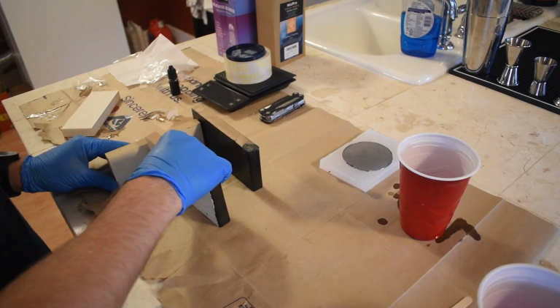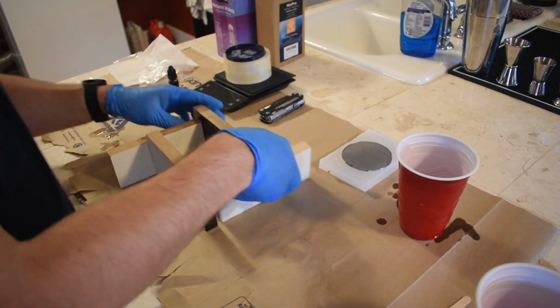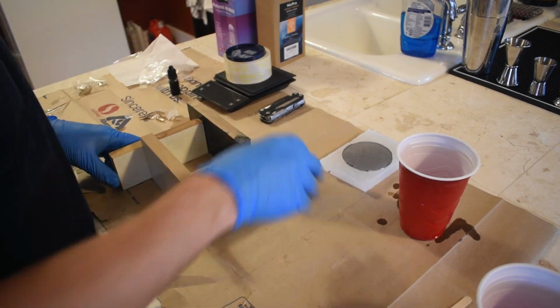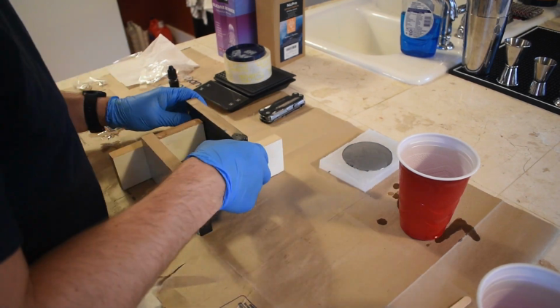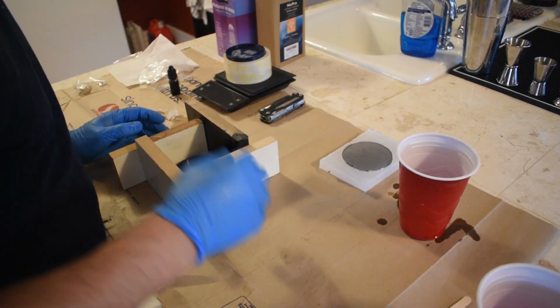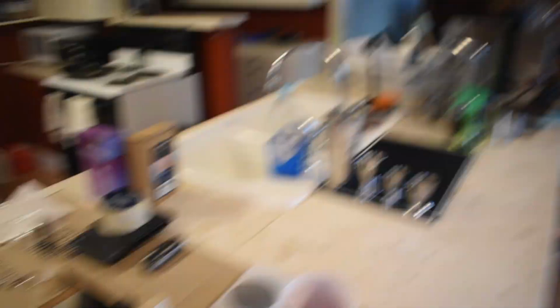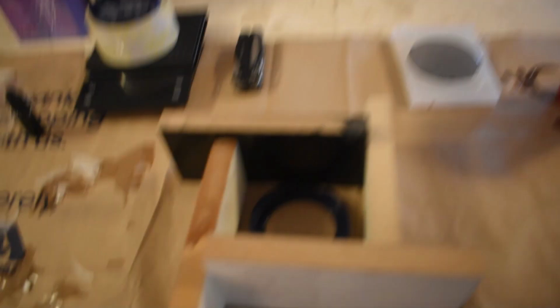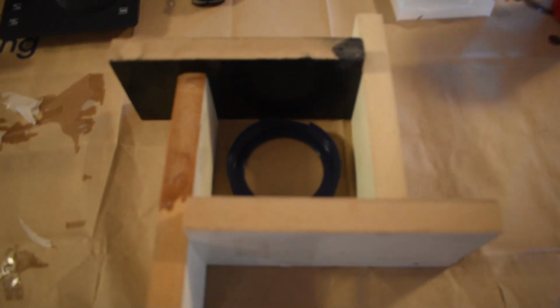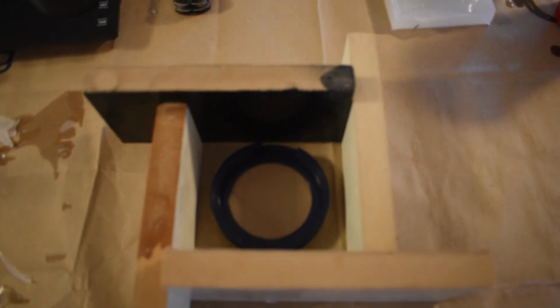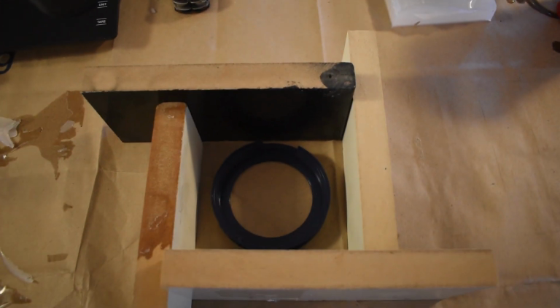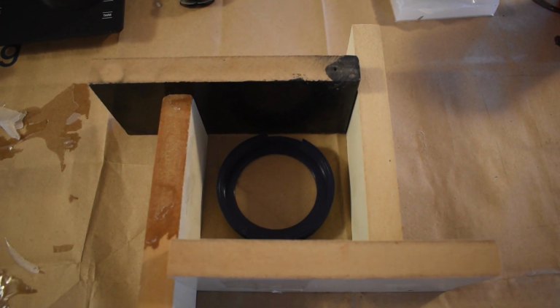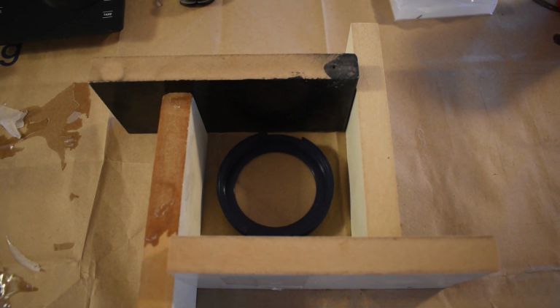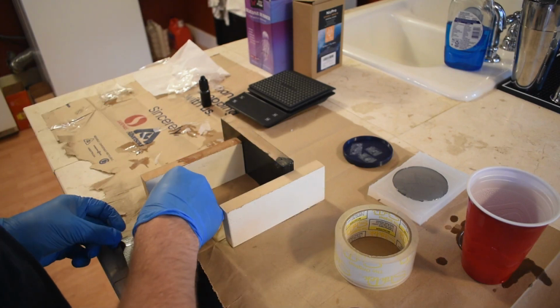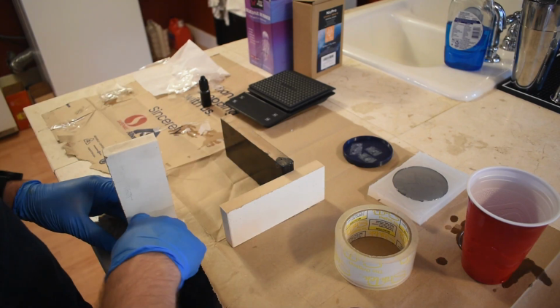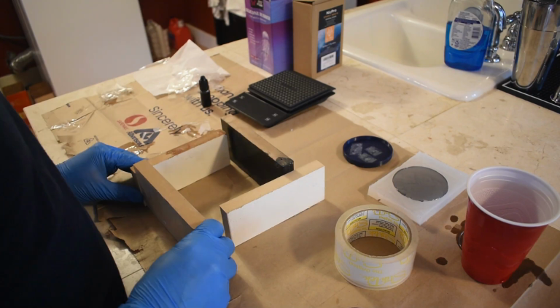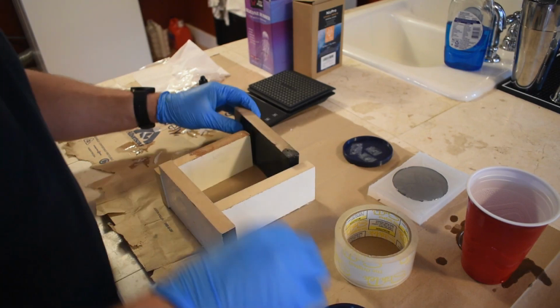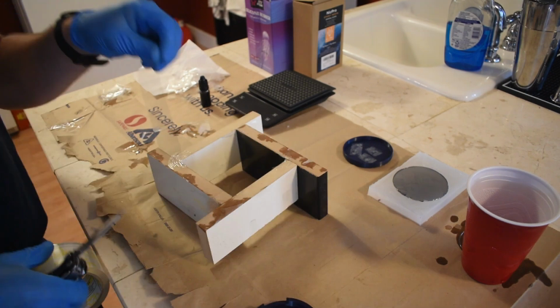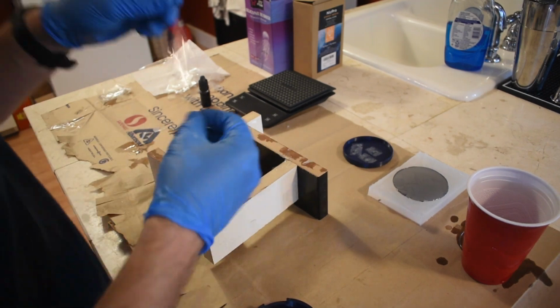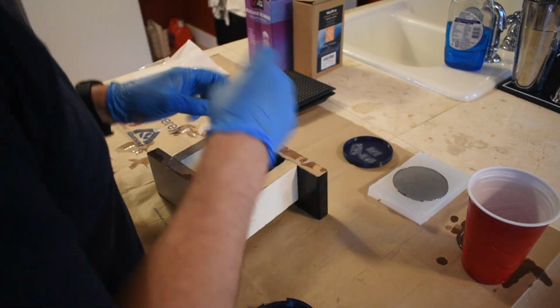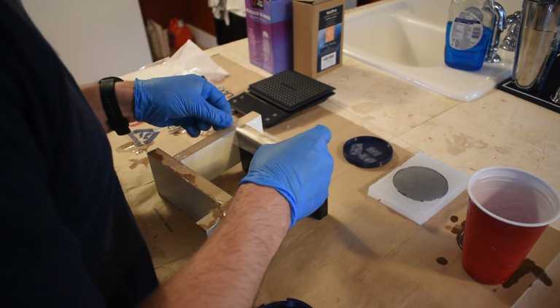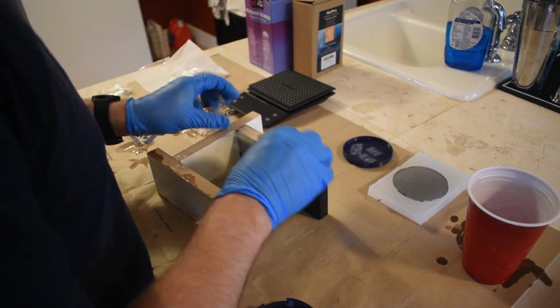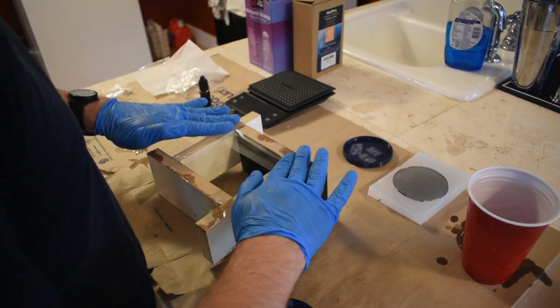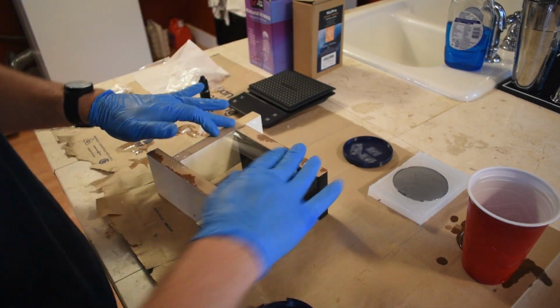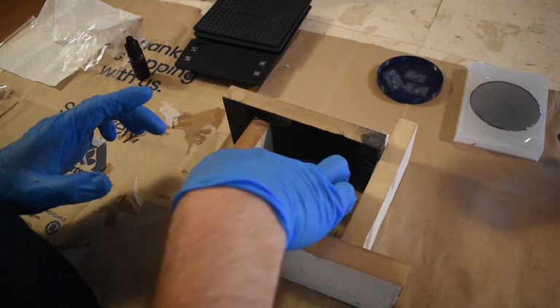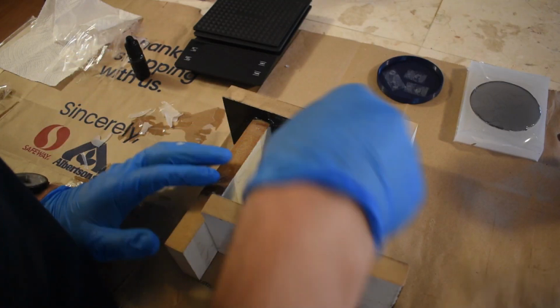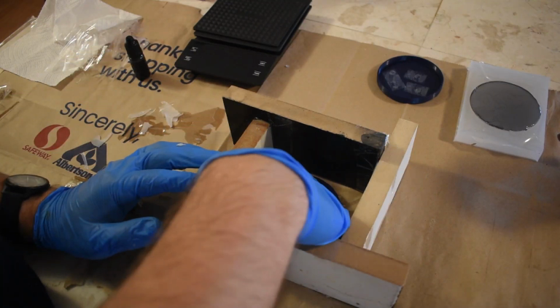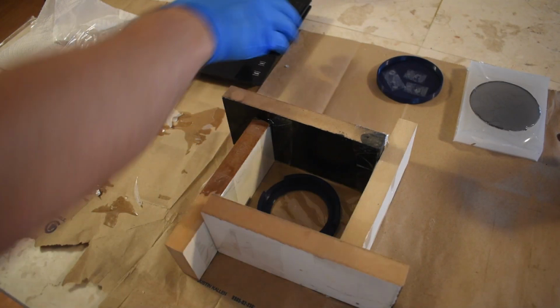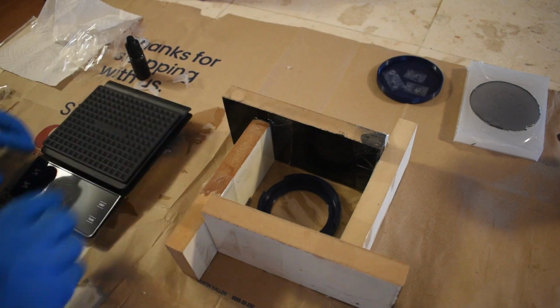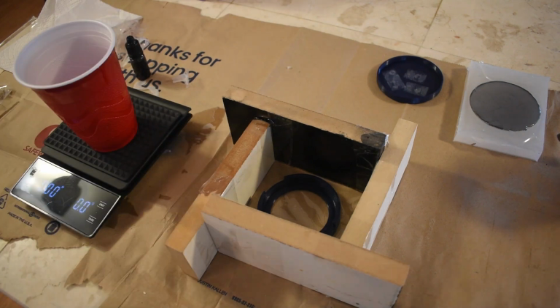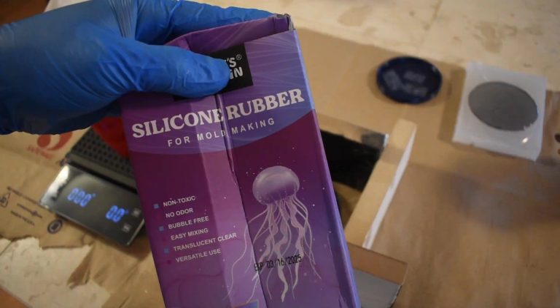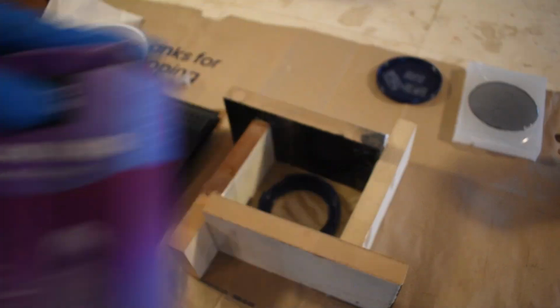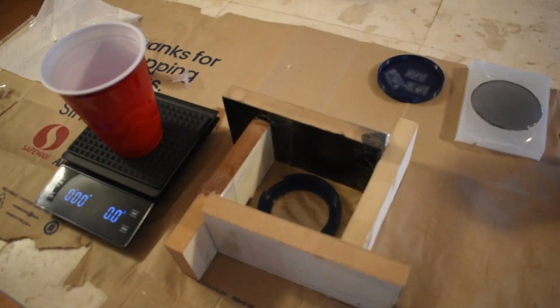For the resin cast, I started assembling my box using MDF coated boards. I made sure that there was enough room between my 3D print pattern and the walls. The corner and the base of the box were taped using packing tape. My pattern was then placed into the box and I began to mix the 2-part silicone rubber.